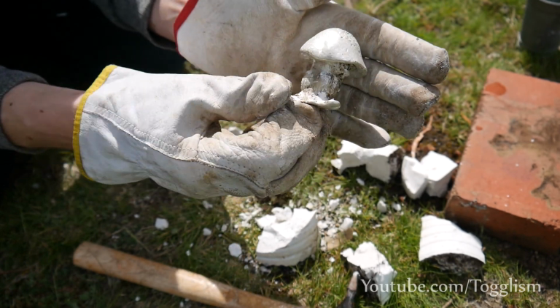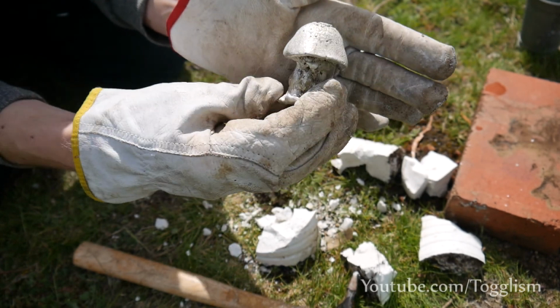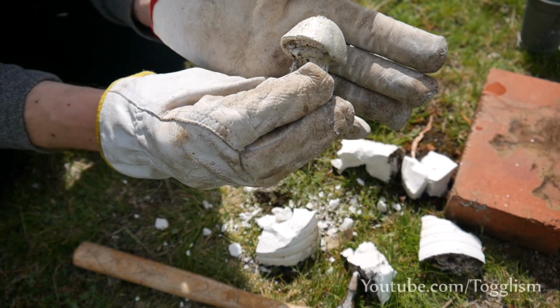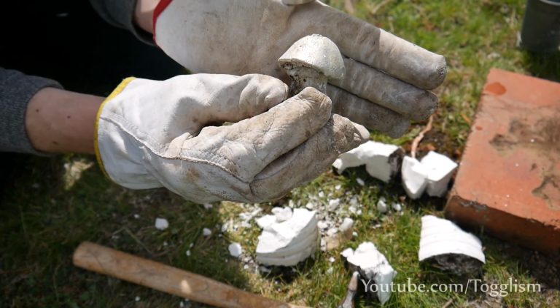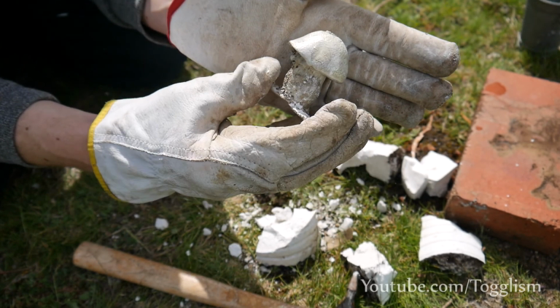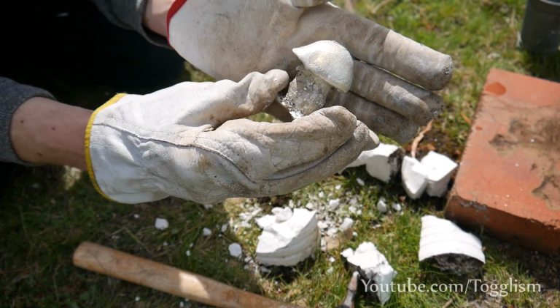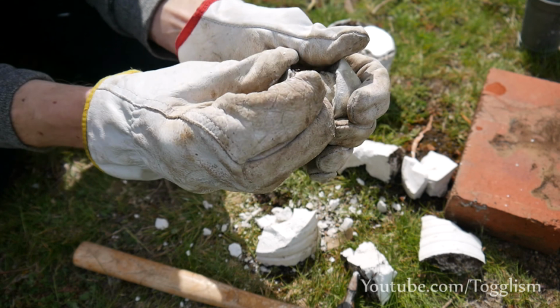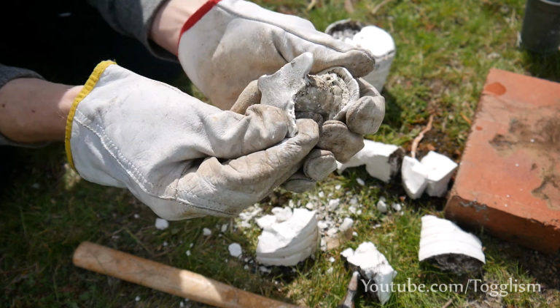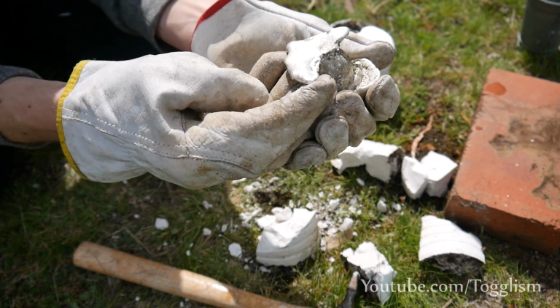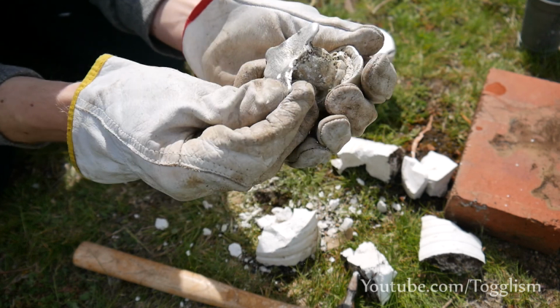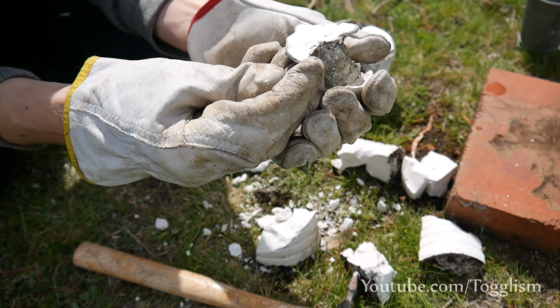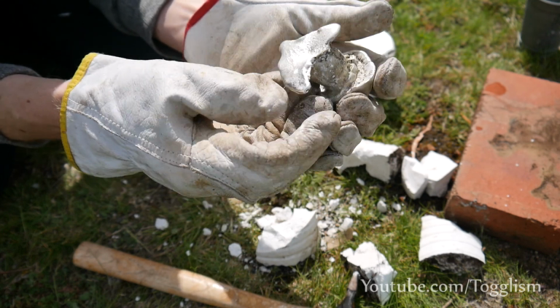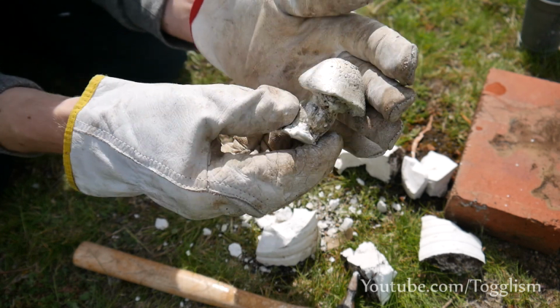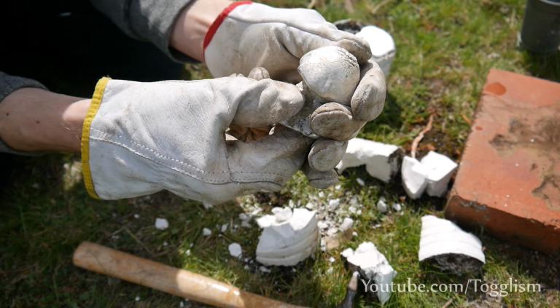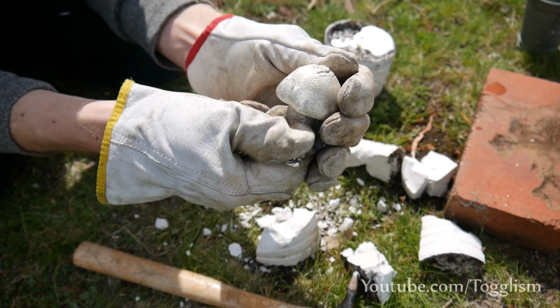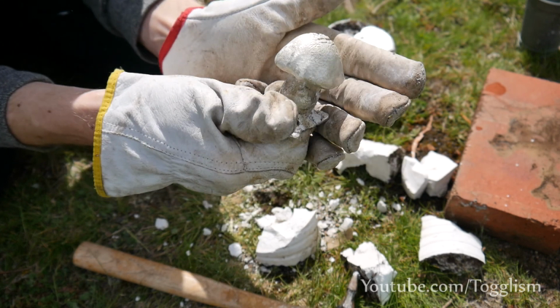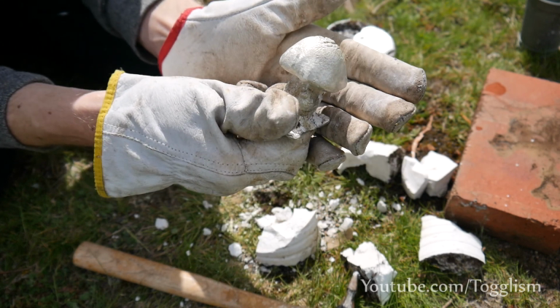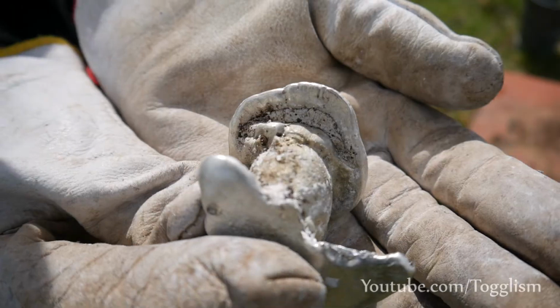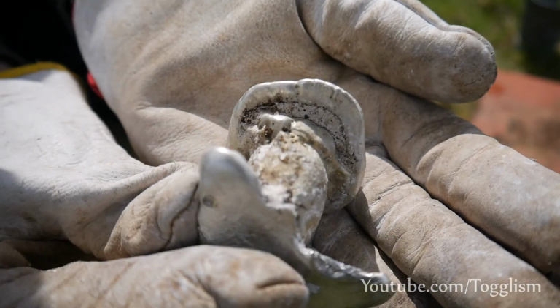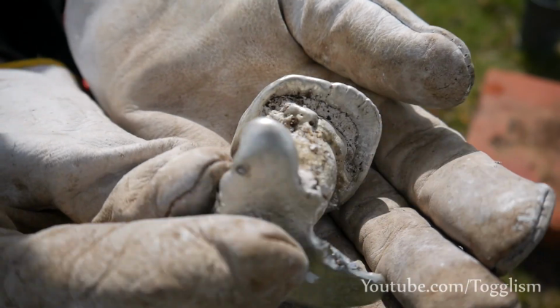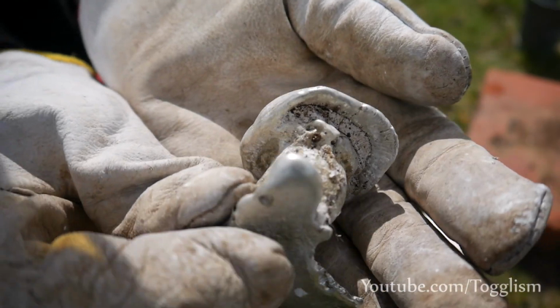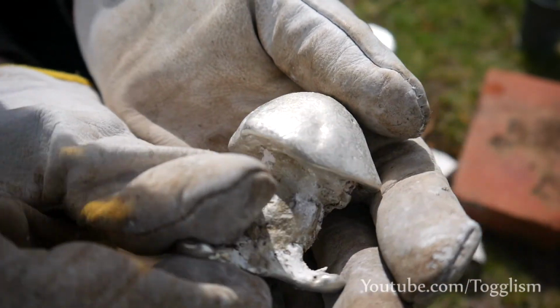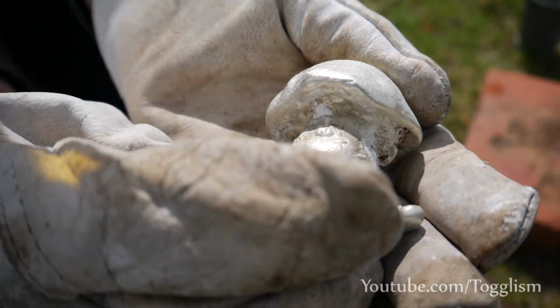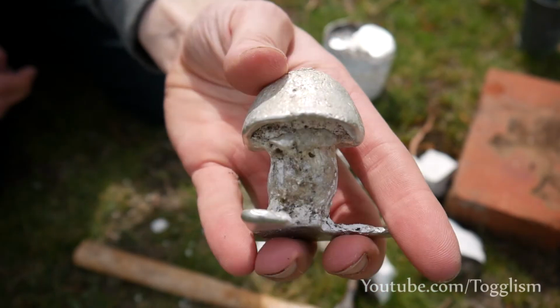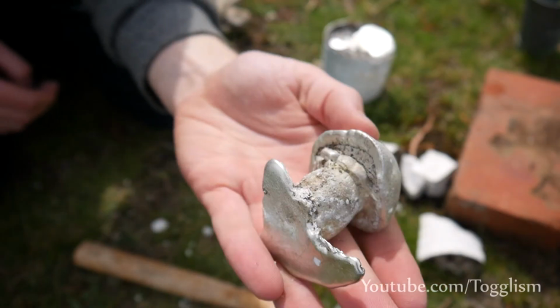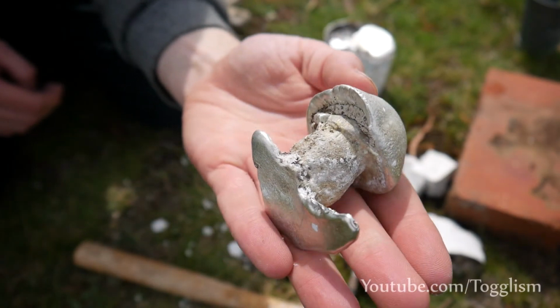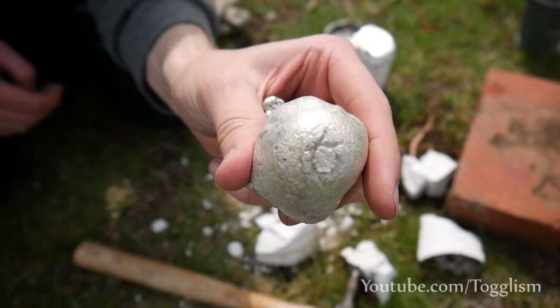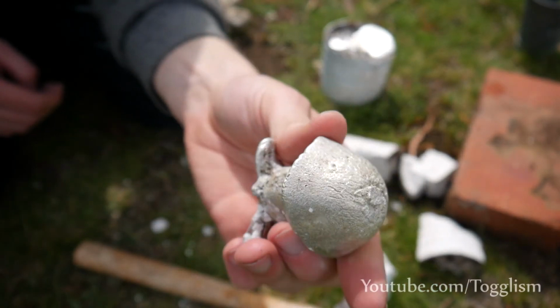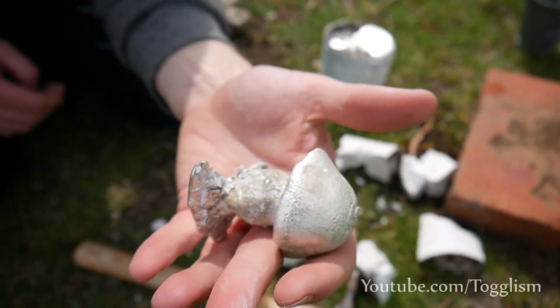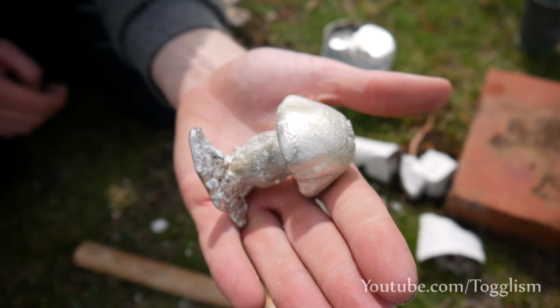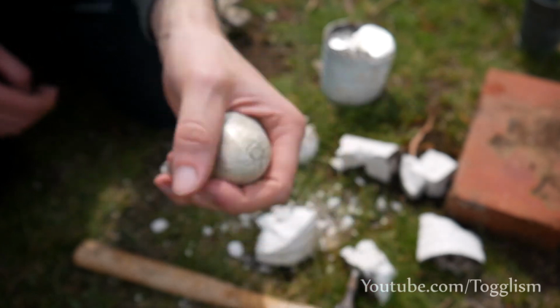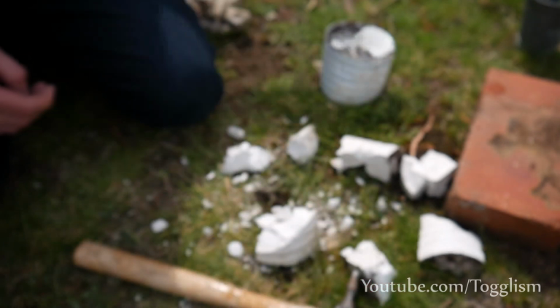It worked so well — underneath isn't that great but that's a pretty damn awesome little mushroom. It's much better than my first attempt with aluminium. Pewter is so much easier and looks pretty much just as good. But let's crack open the other one first — I can't even remember what the other one looks like.